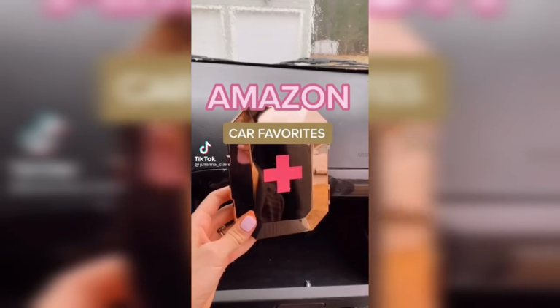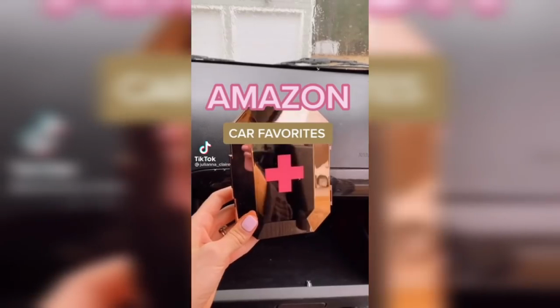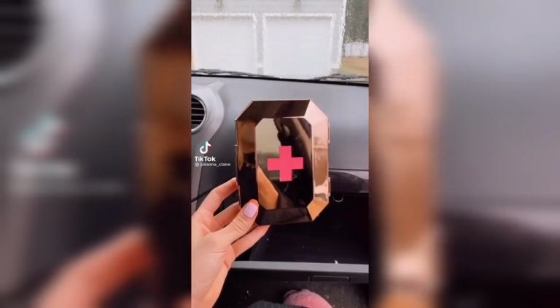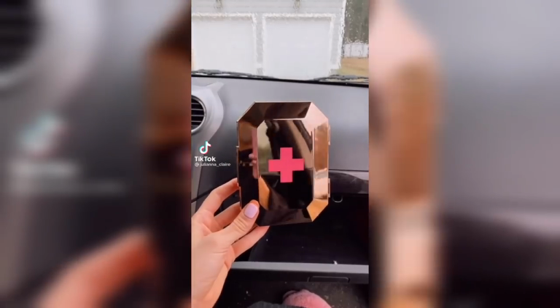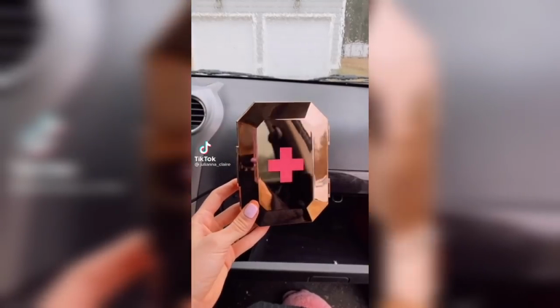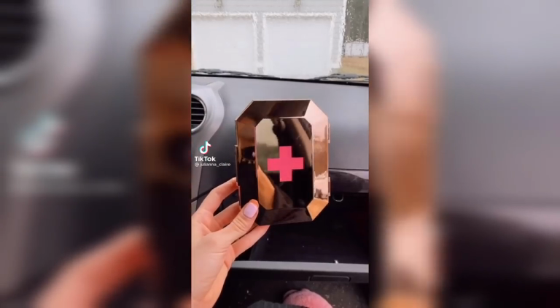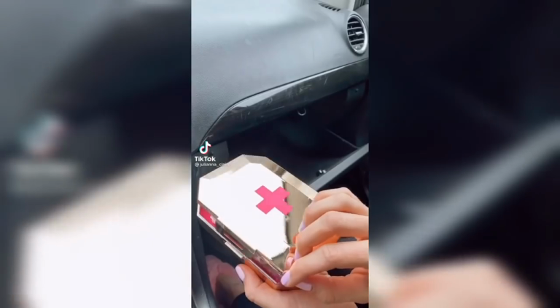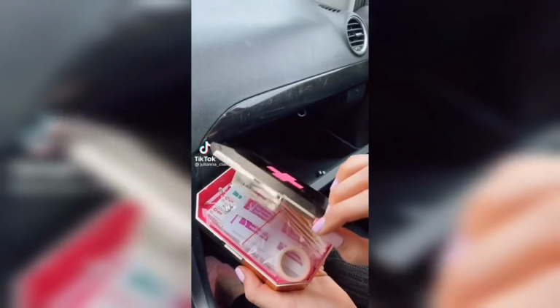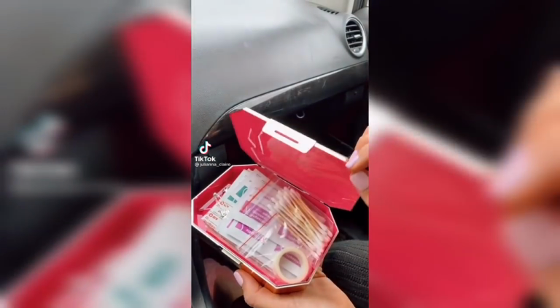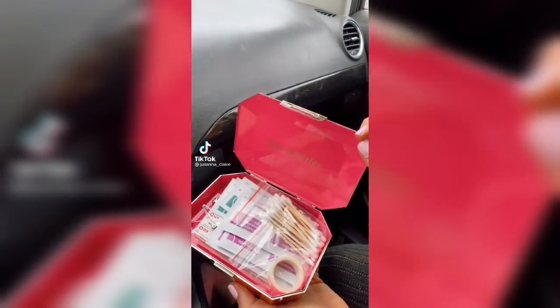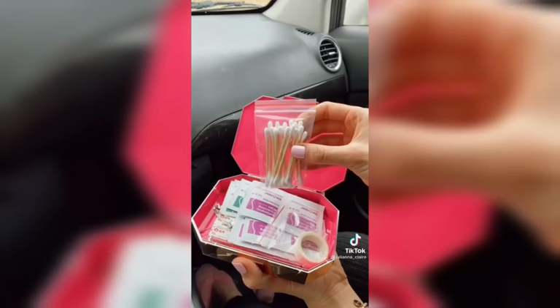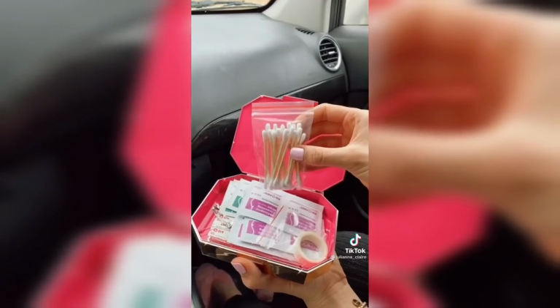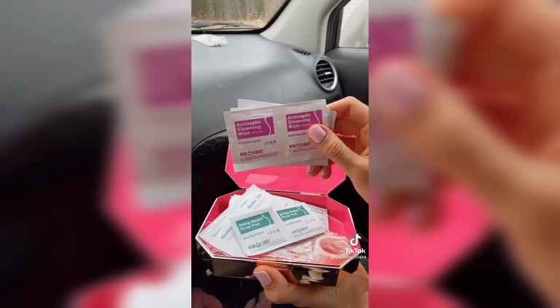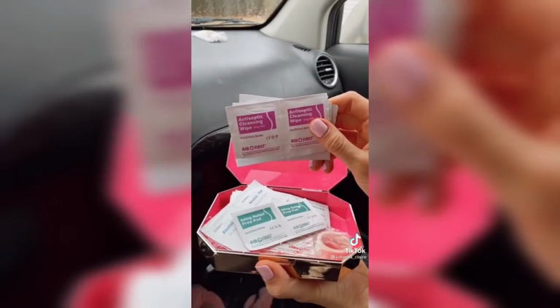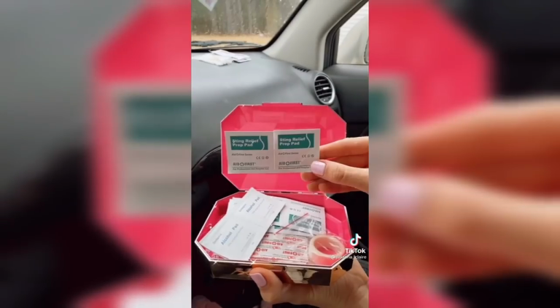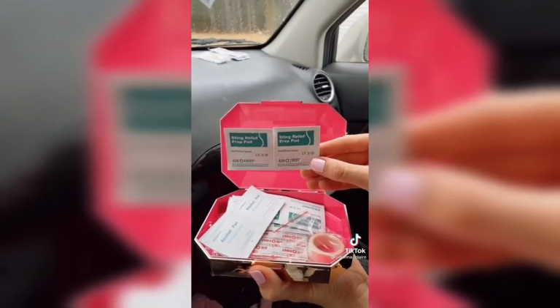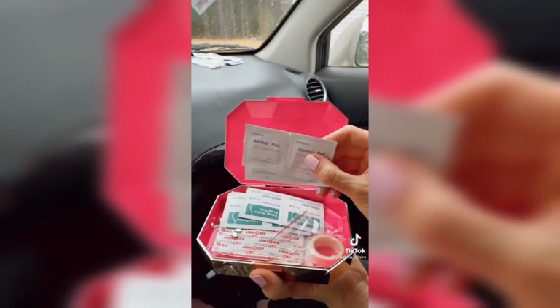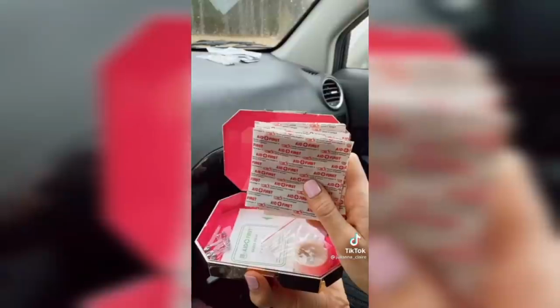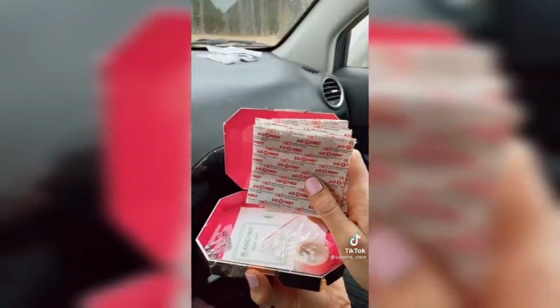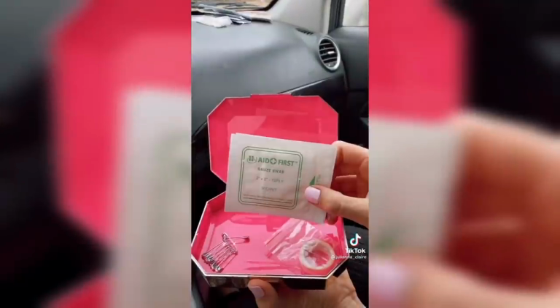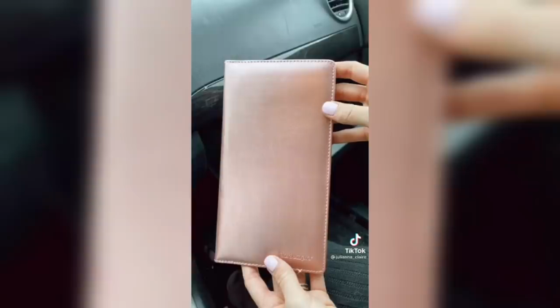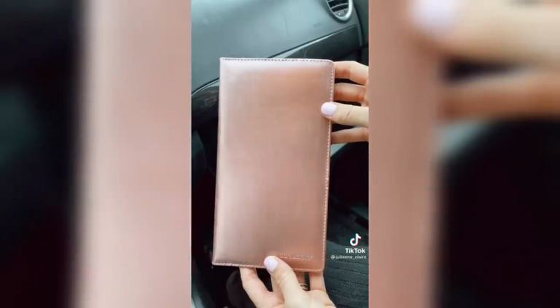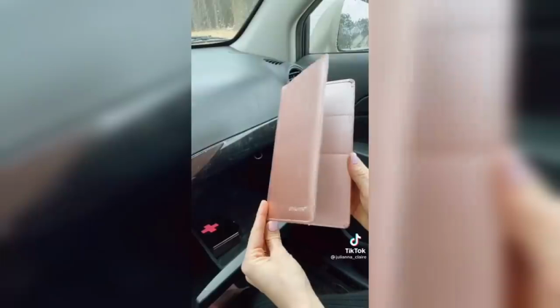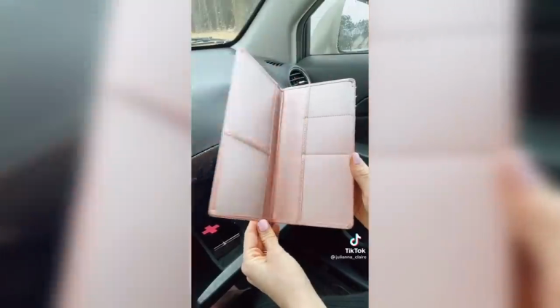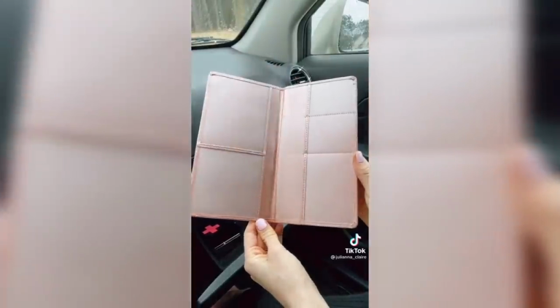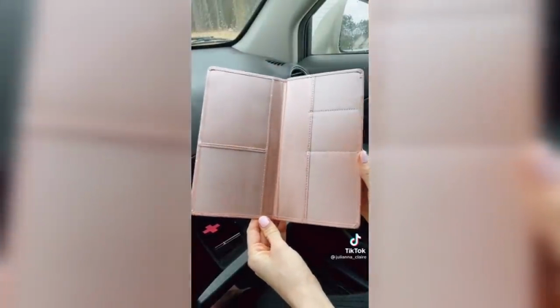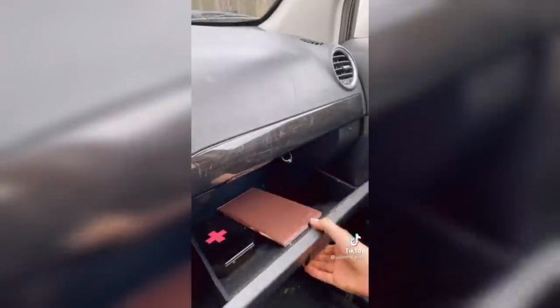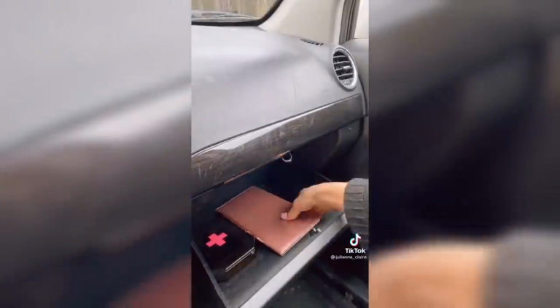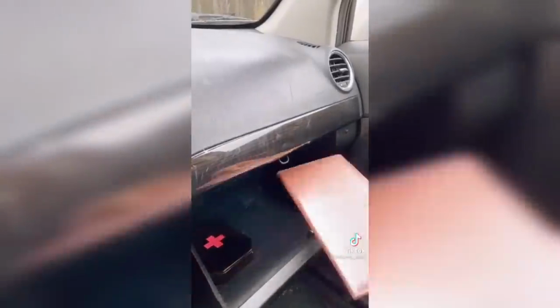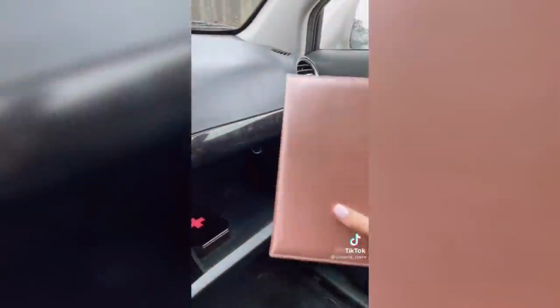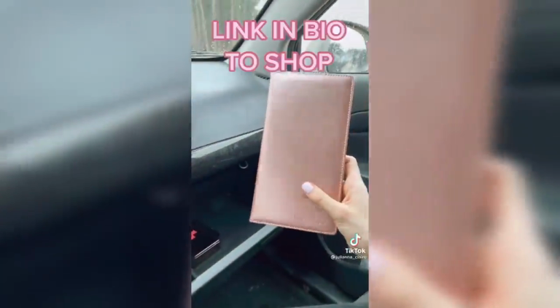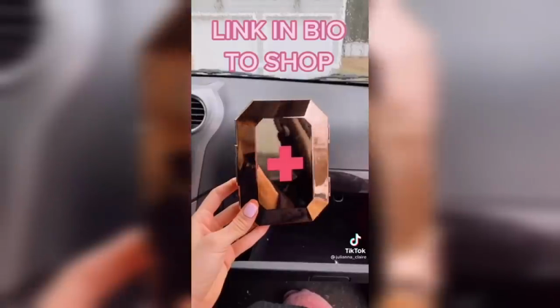Amazon Car Favorites. The rose gold chrome emergency kit comes in handy for unforeseen situations with 75 essential rescue supplies and it's small enough to fit in your glove compartment for easy access. The rose gold car registration and documents holder keeps all your important paperwork in one place for easy access. Link in bio to shop all these products.